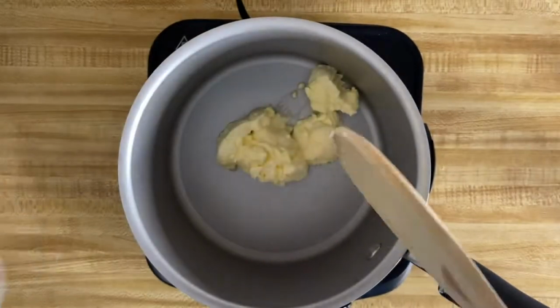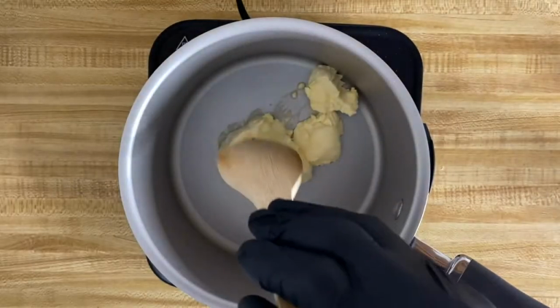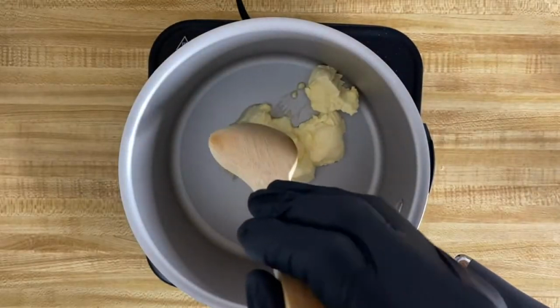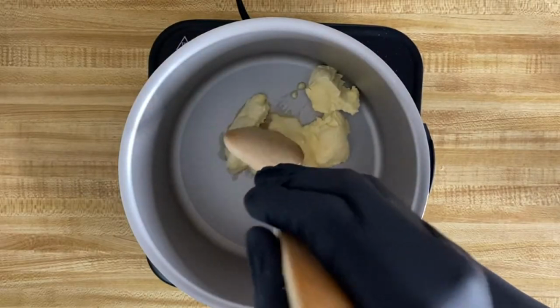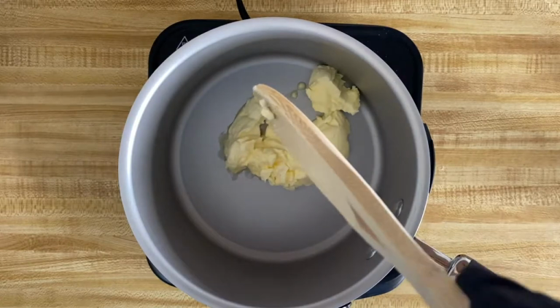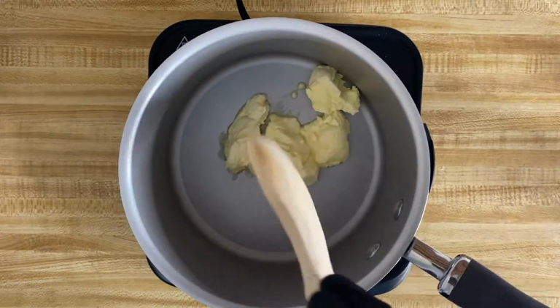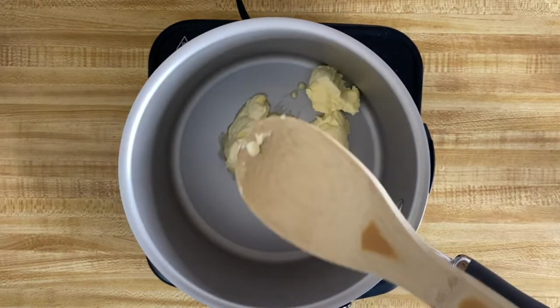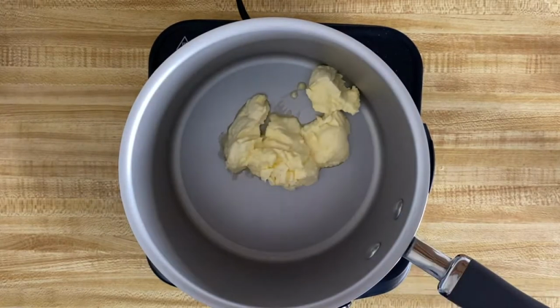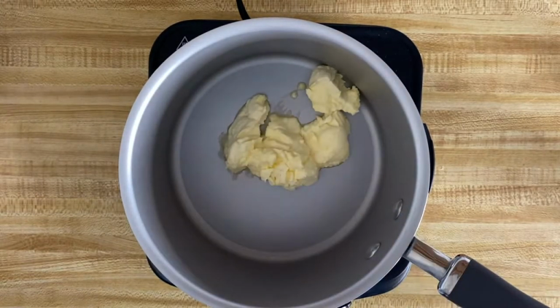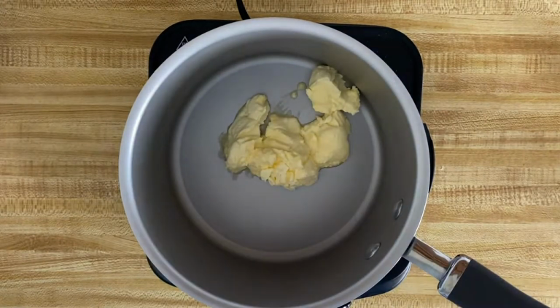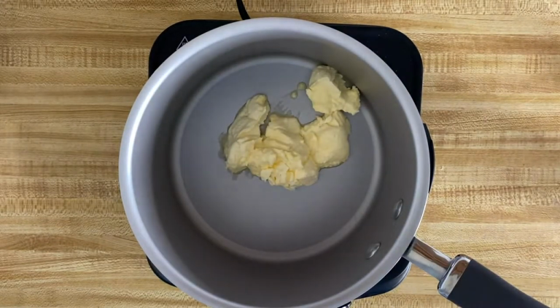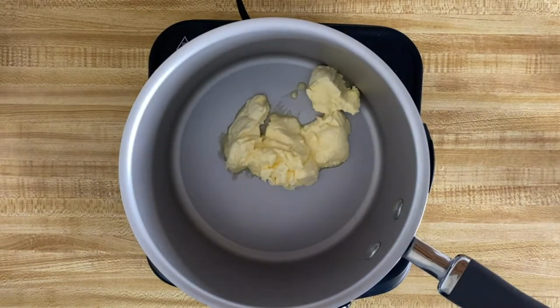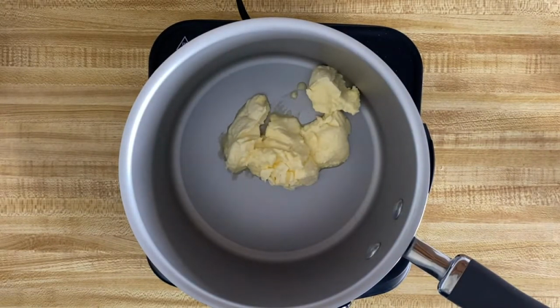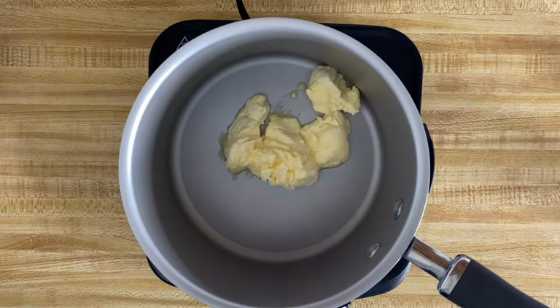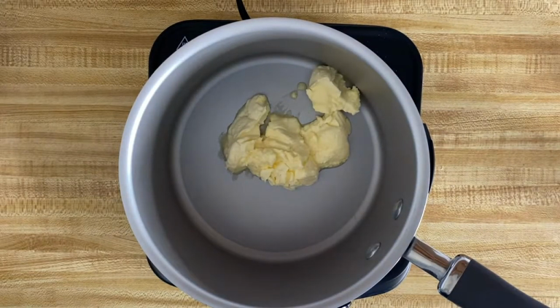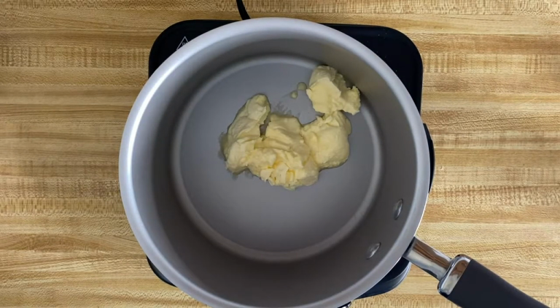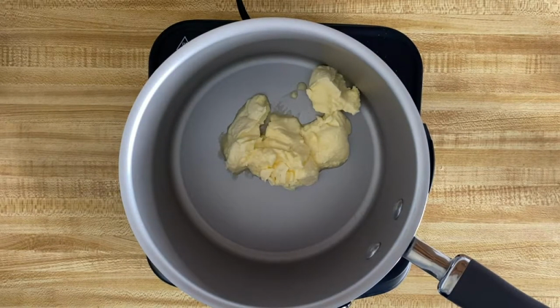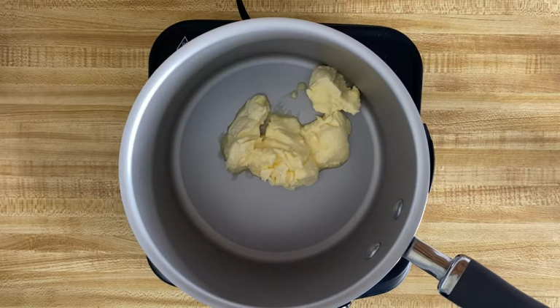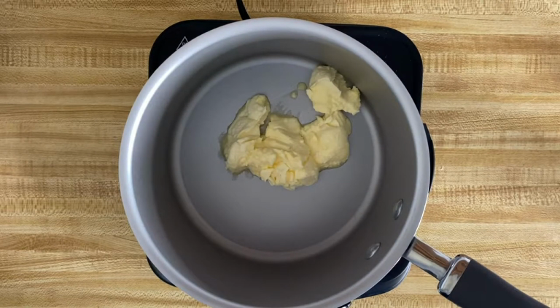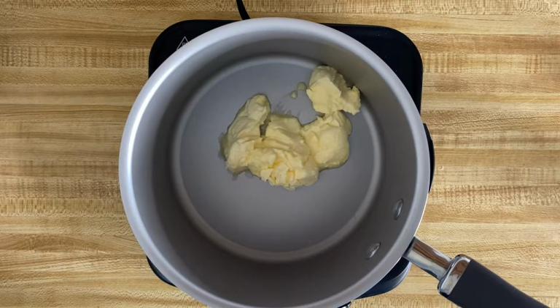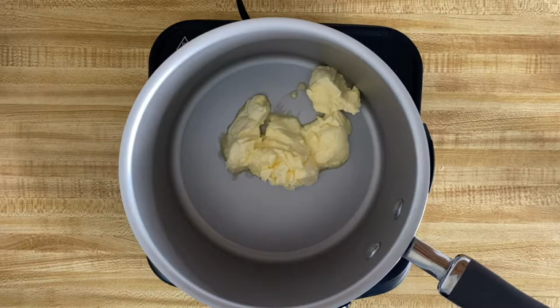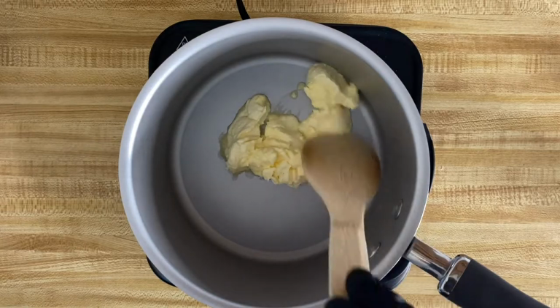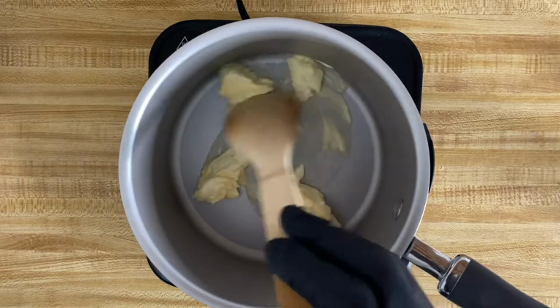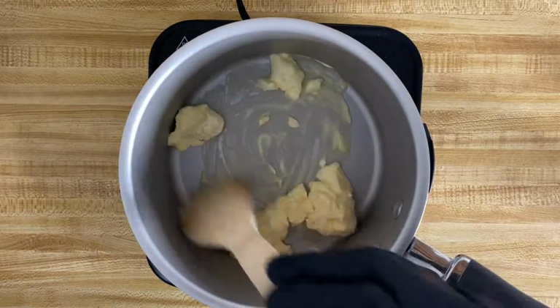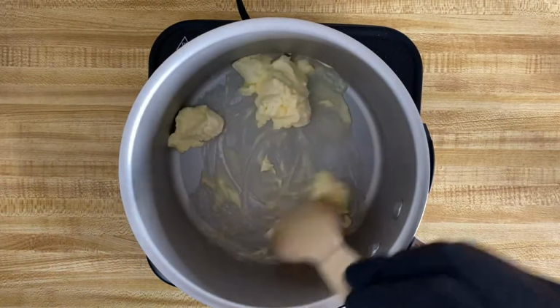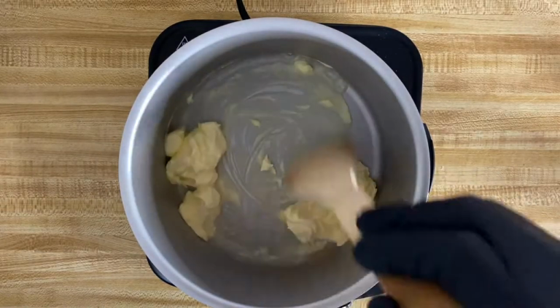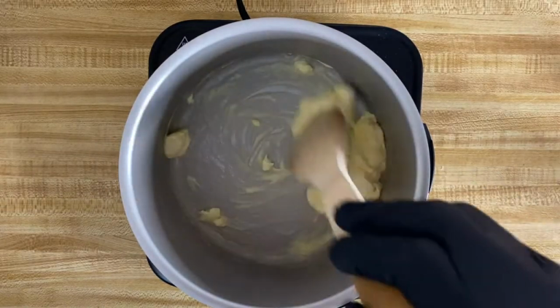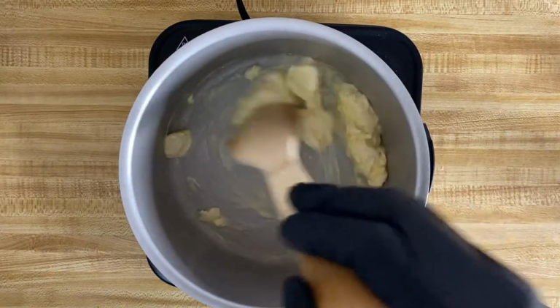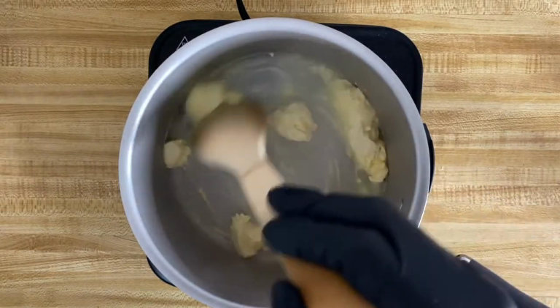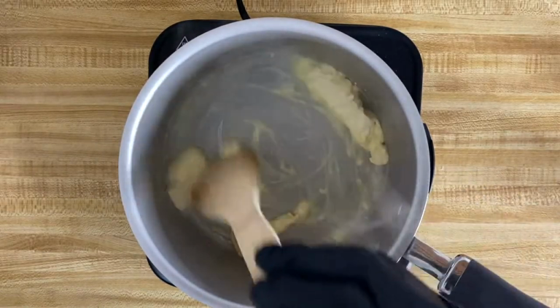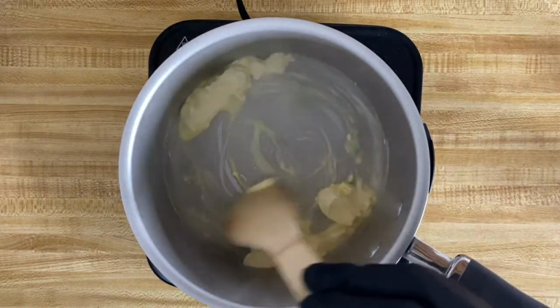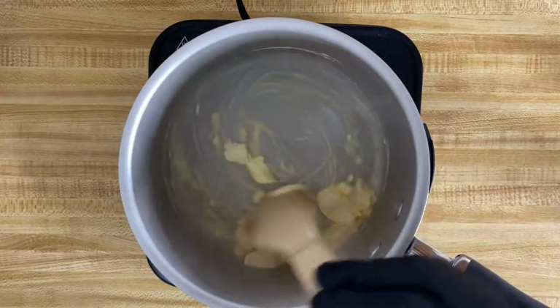The first thing you're going to want to do is get your stove on to about a medium high heat. You're going to want to place your pot on the stove, or in this case, a hot plate.